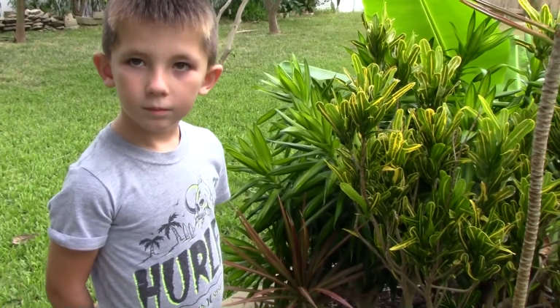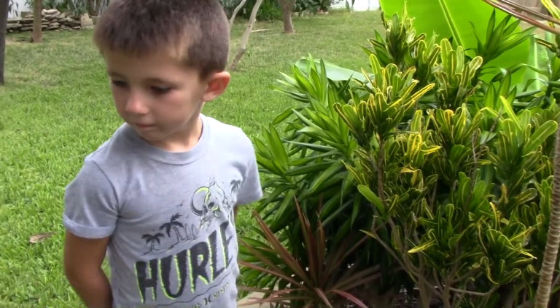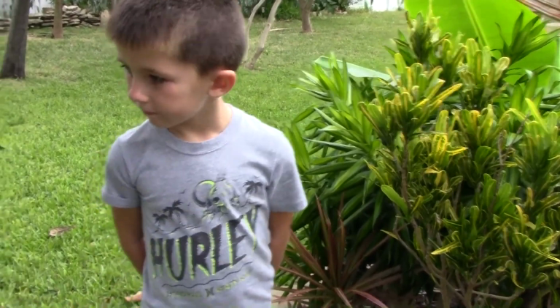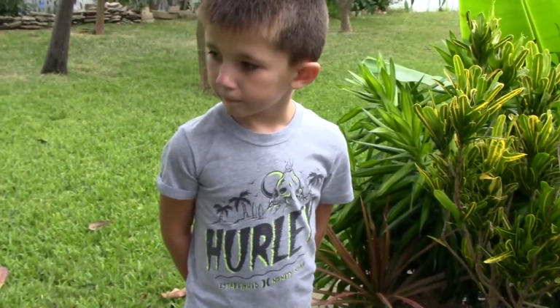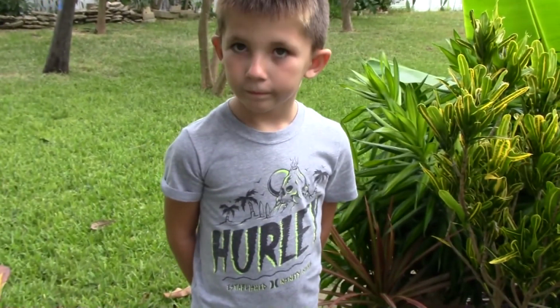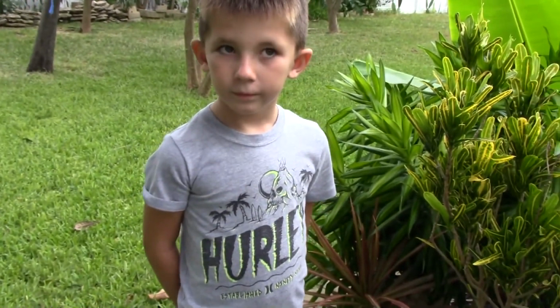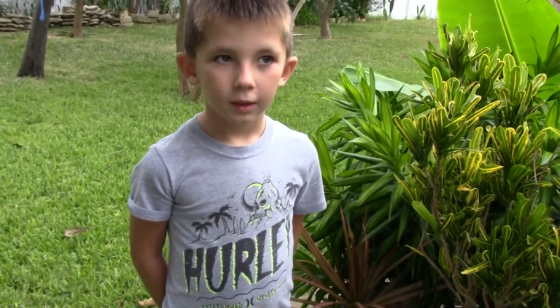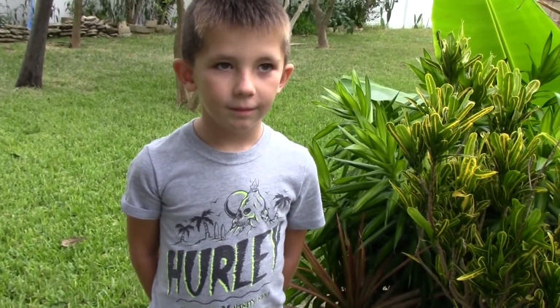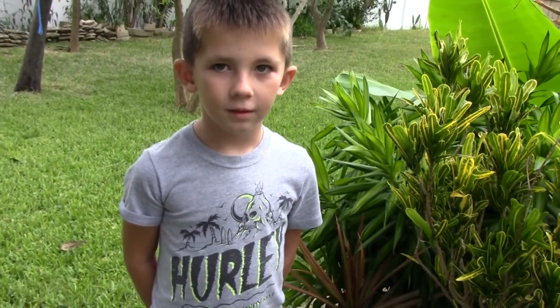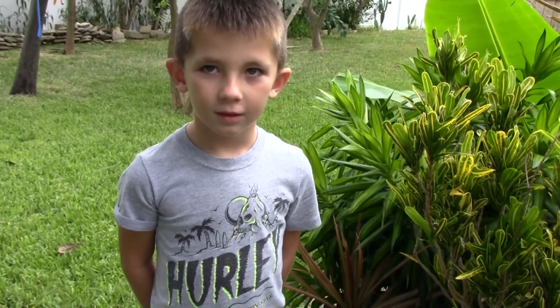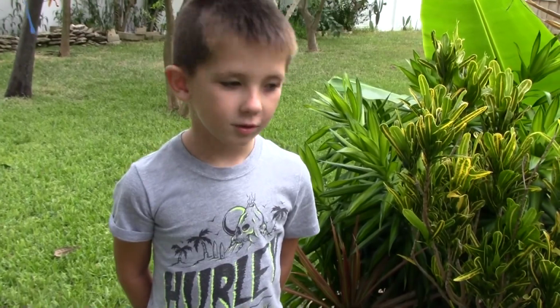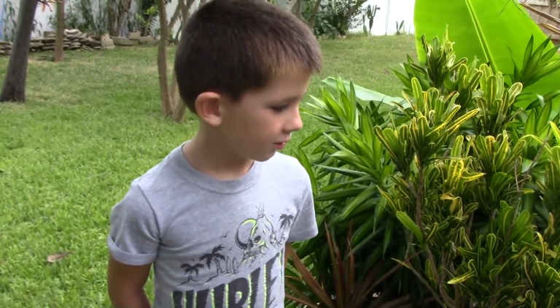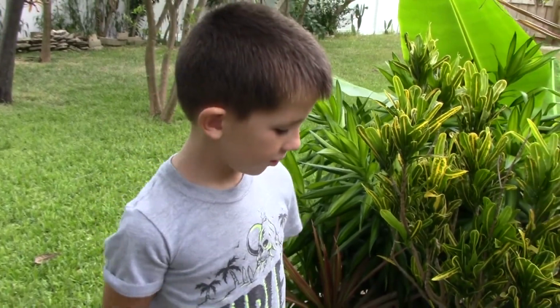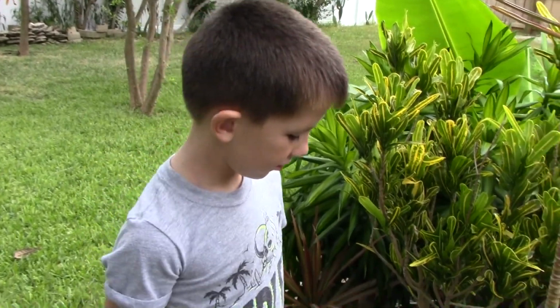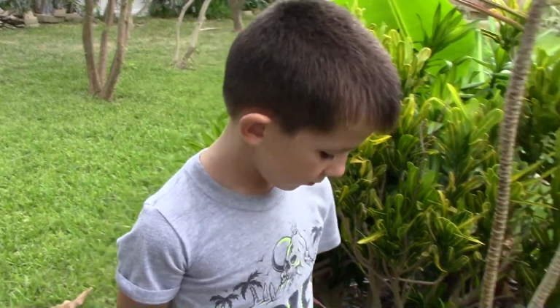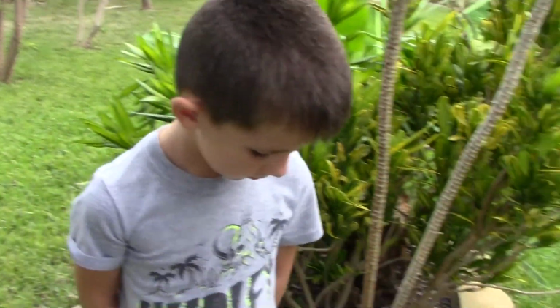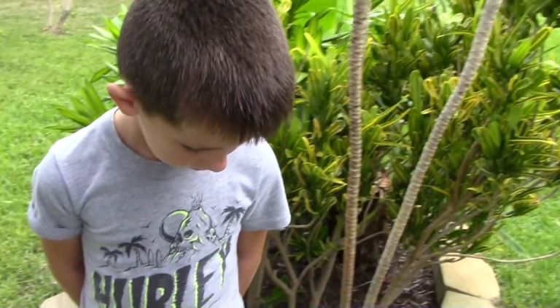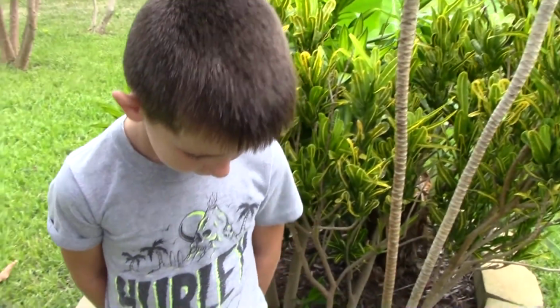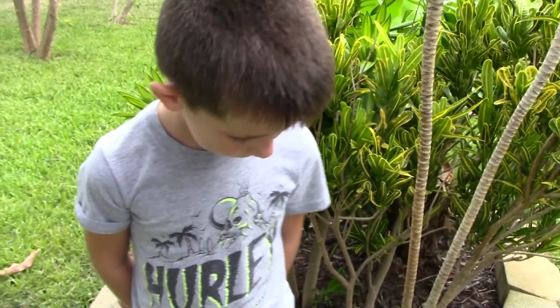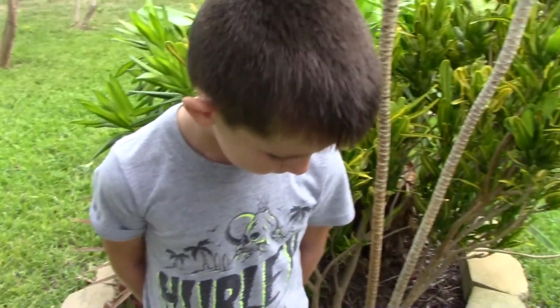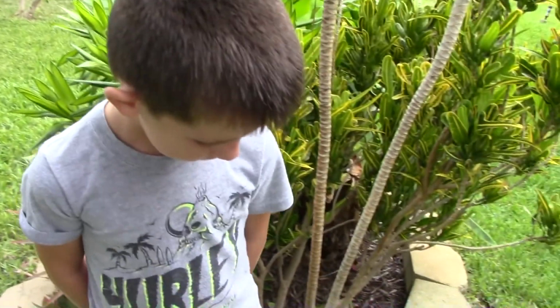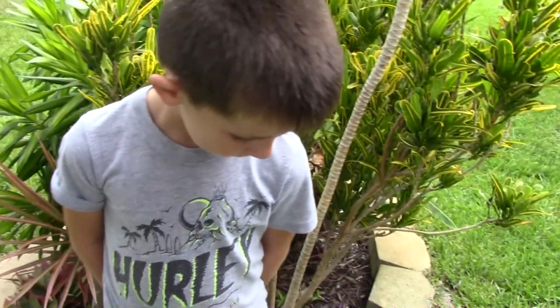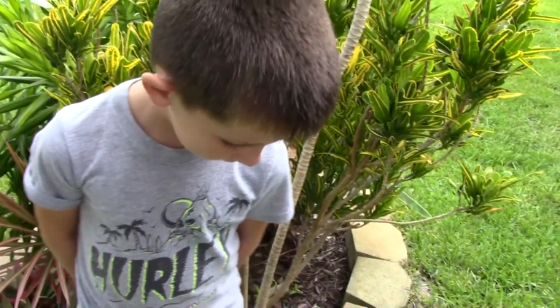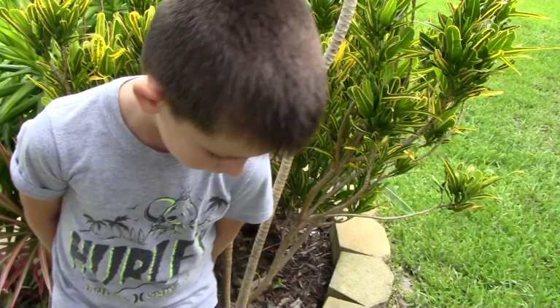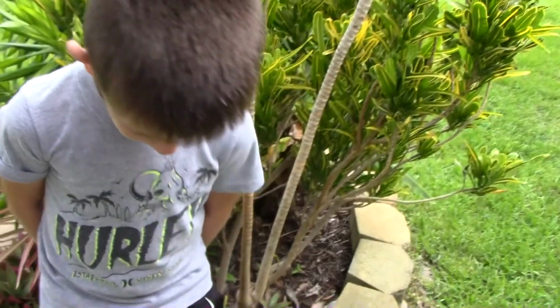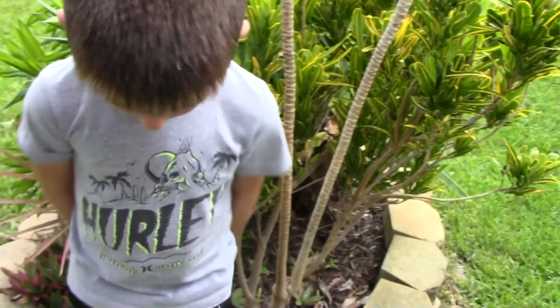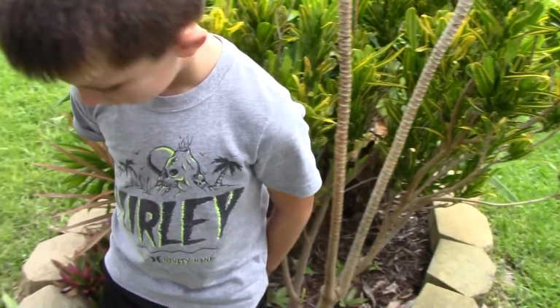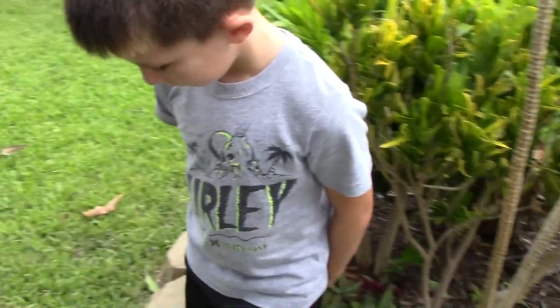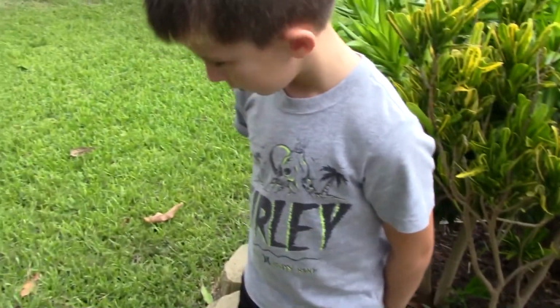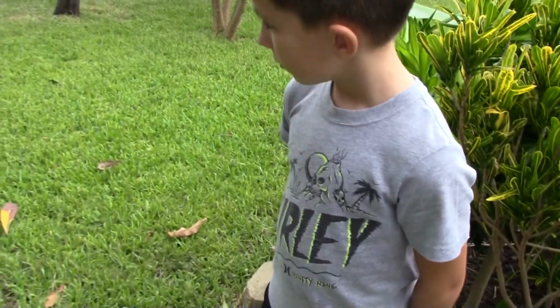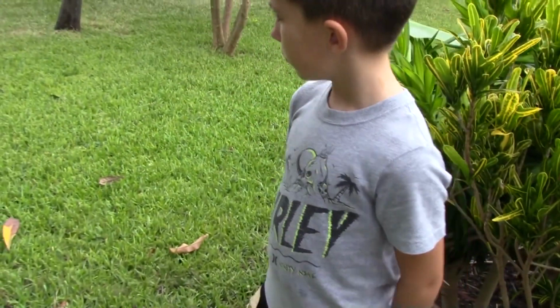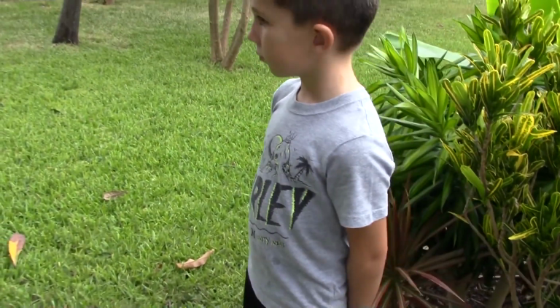So why not grow it as a bonsai potted plant? The first thing we need to do is find a pot to put it in, so let's go ahead and find a pot.